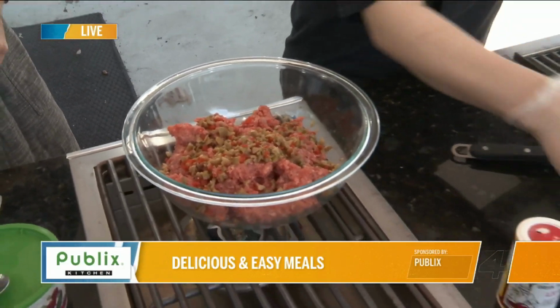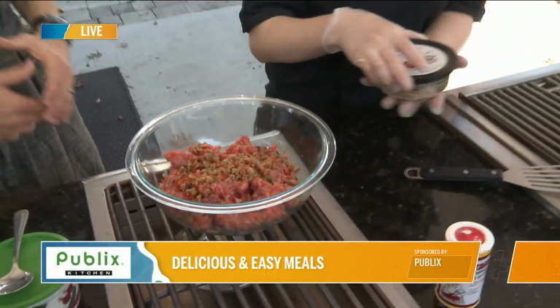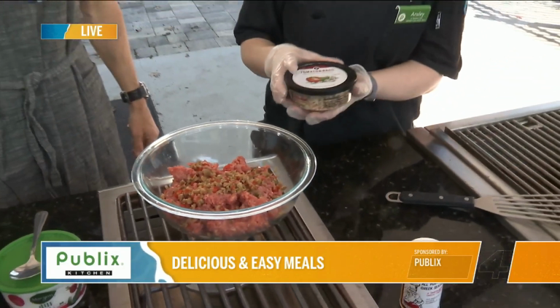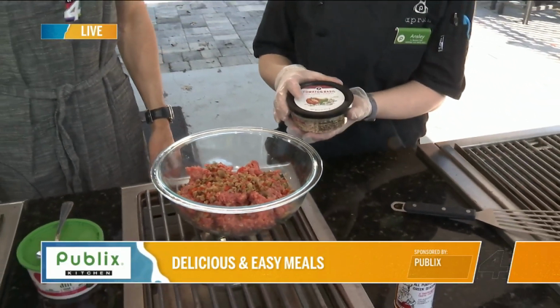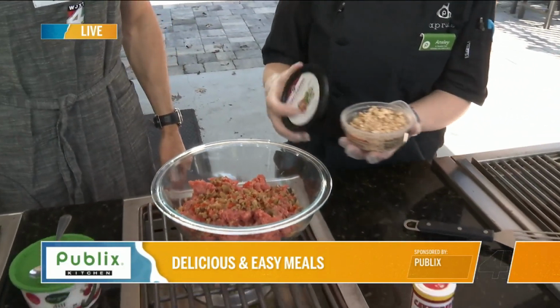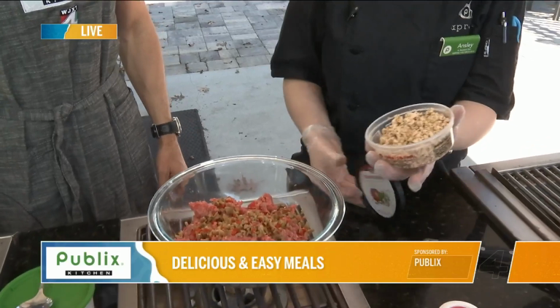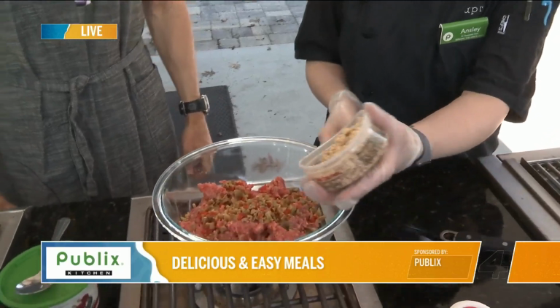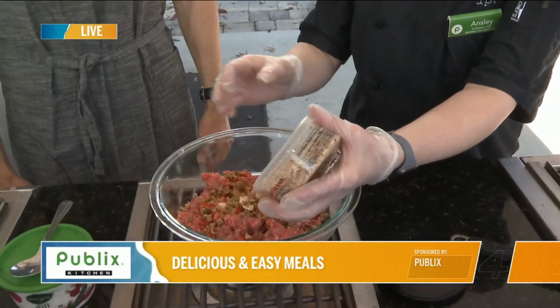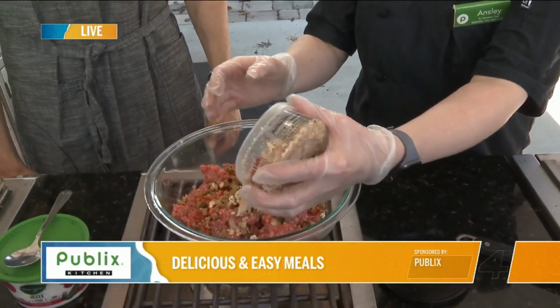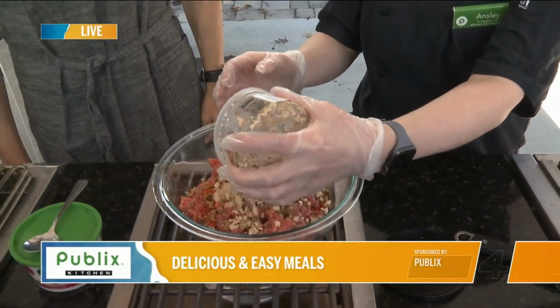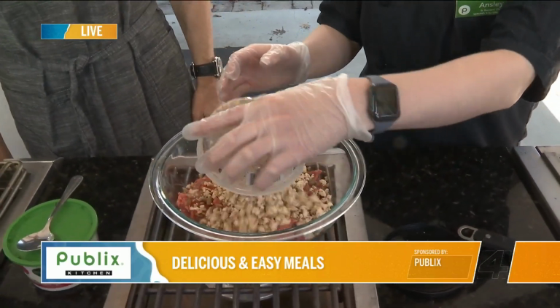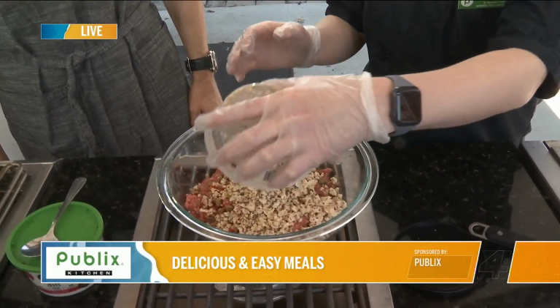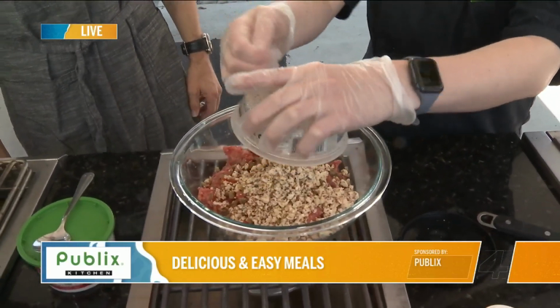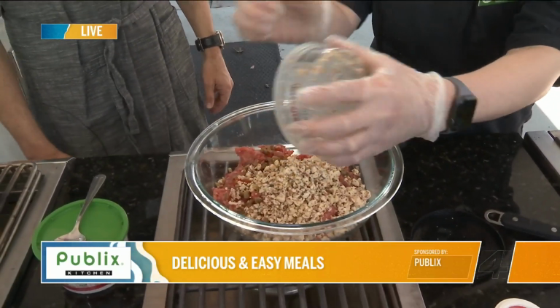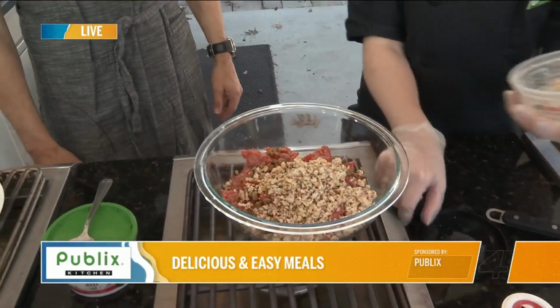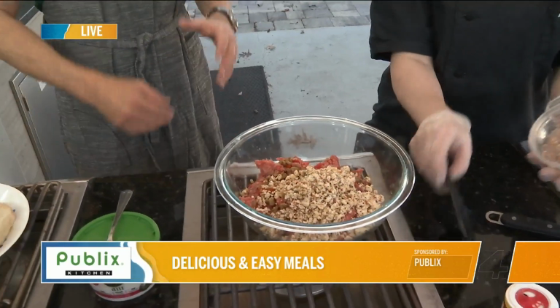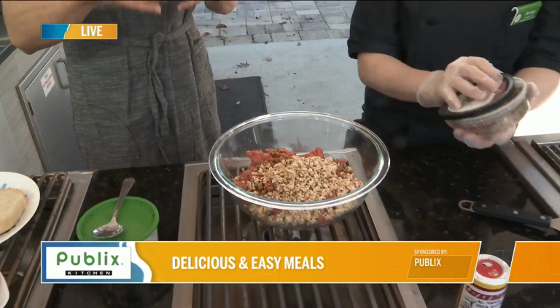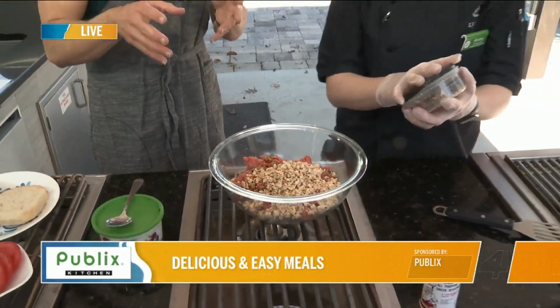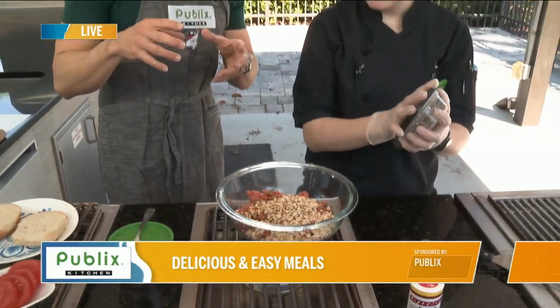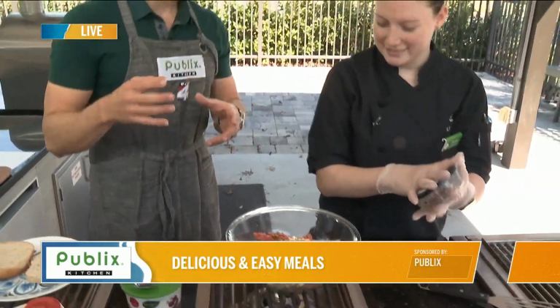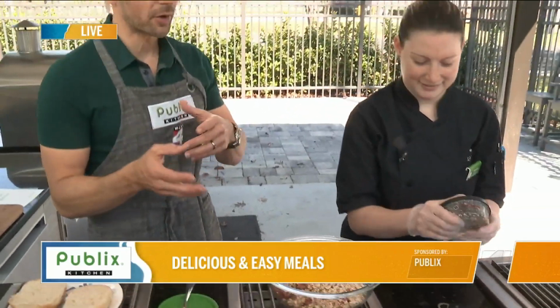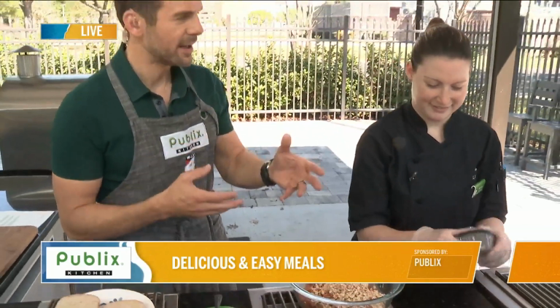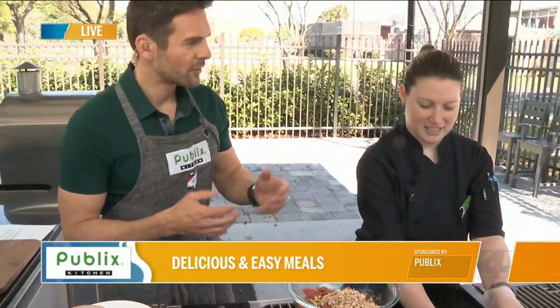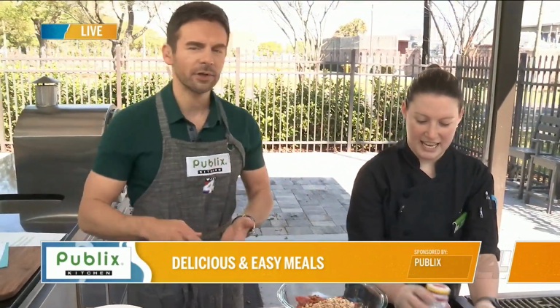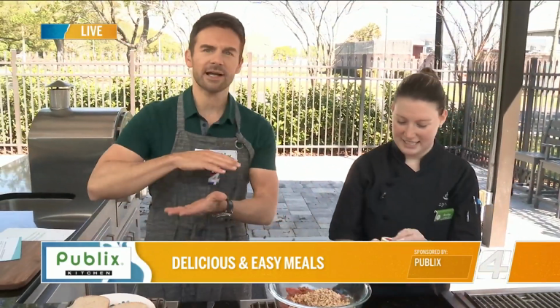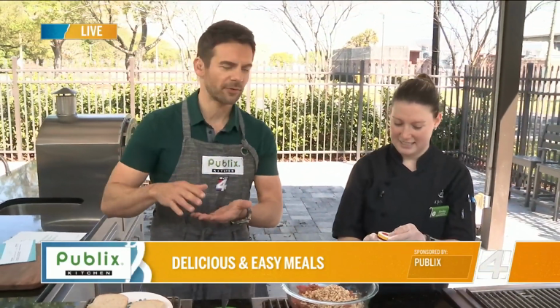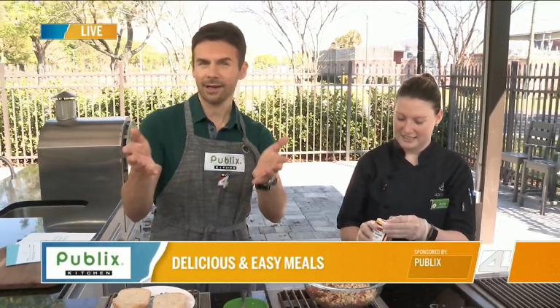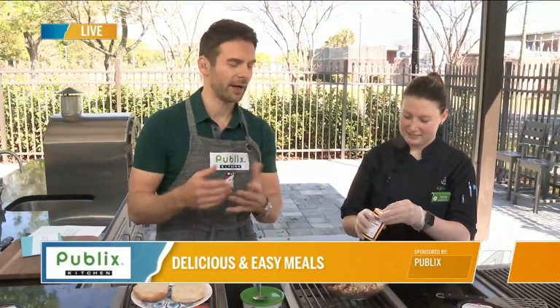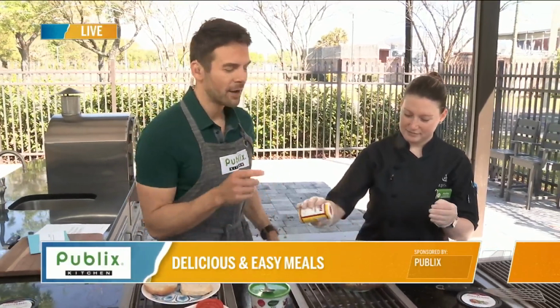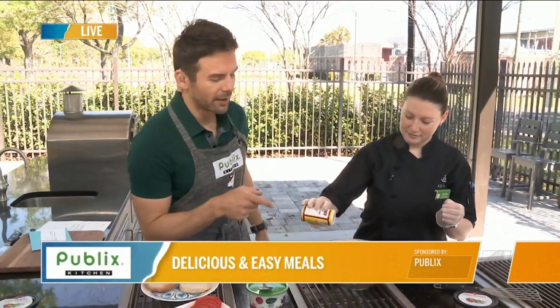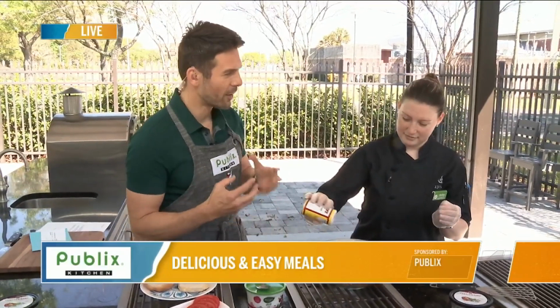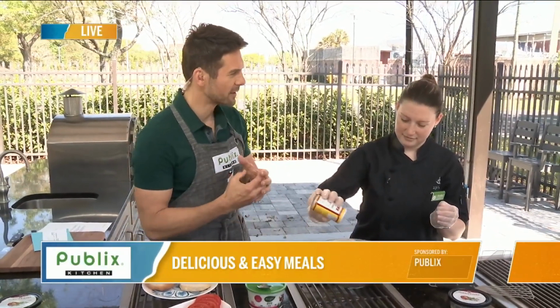To that we're going to add some tomato and basil feta crumbles. We're just going to add the whole thing because we love cheese, right? And I think the nice part too is this is part of the patty, so we're not putting cheese on top of it — though you can, why not — but I like how it's all together.